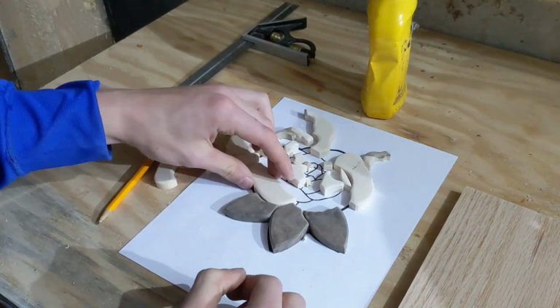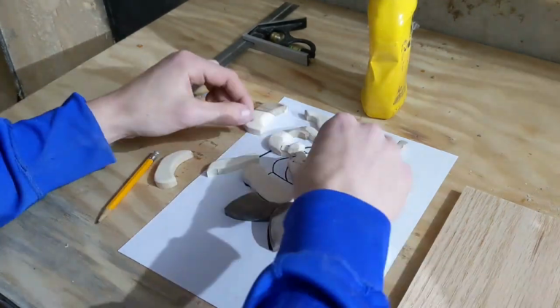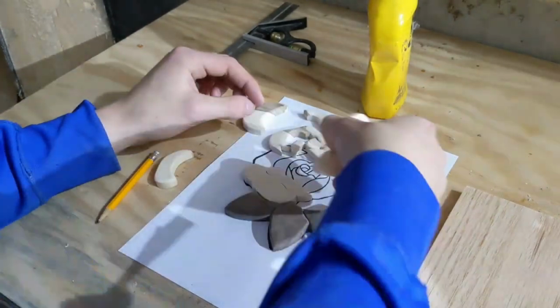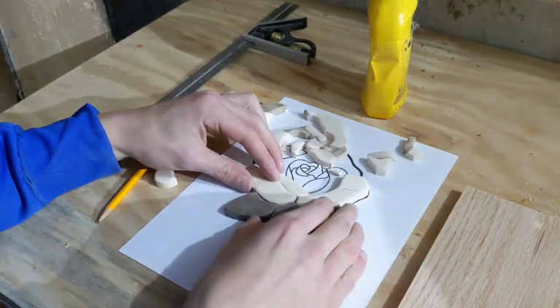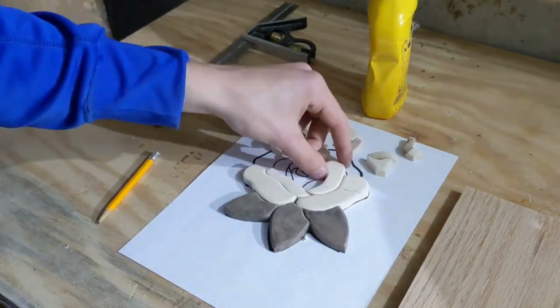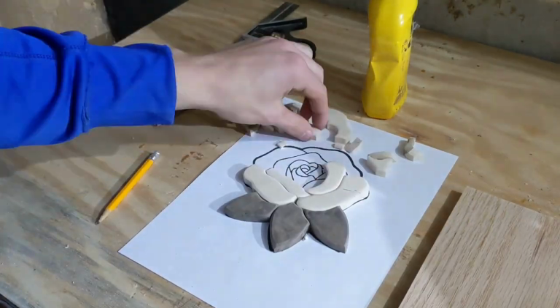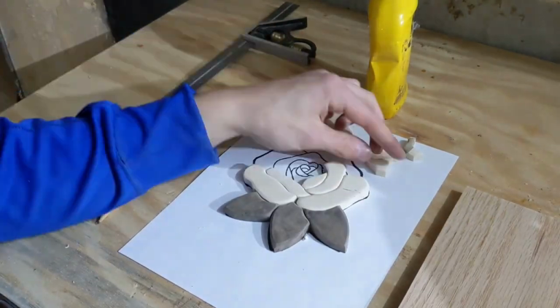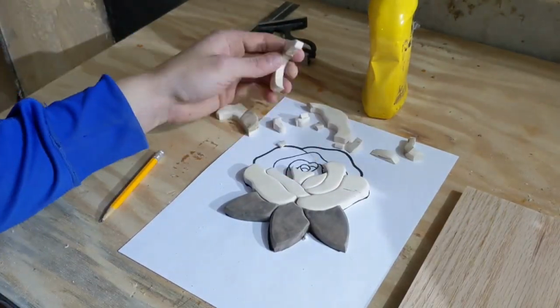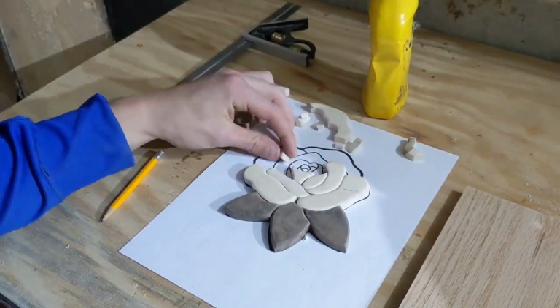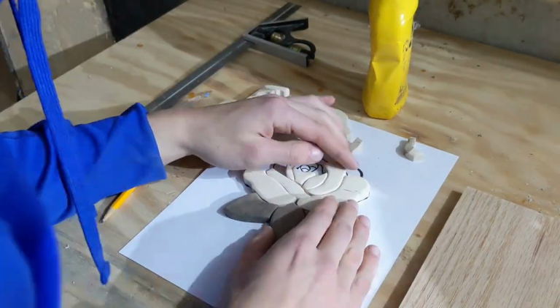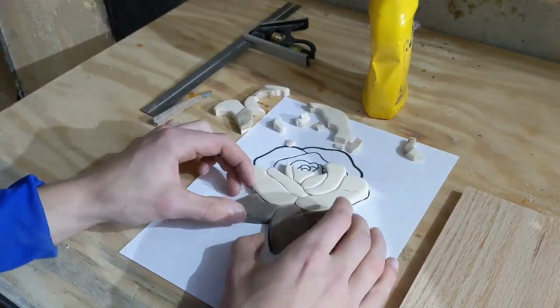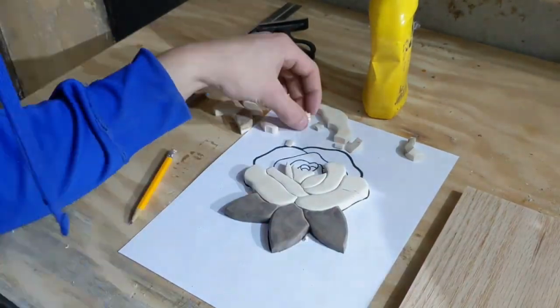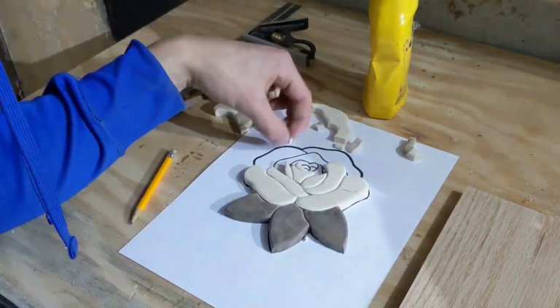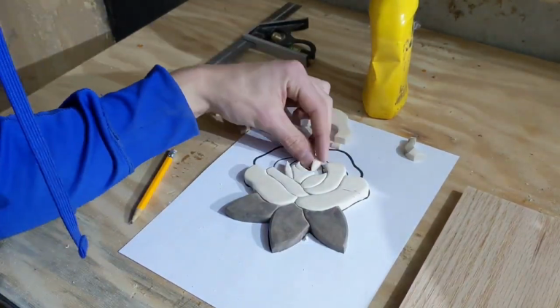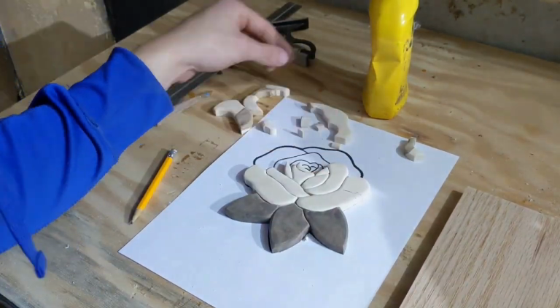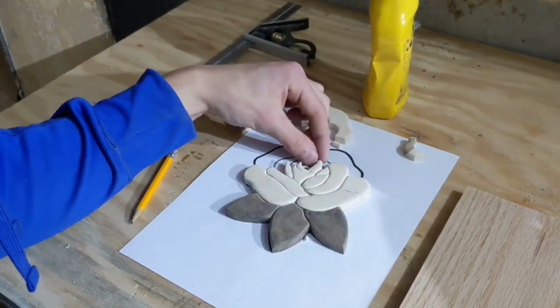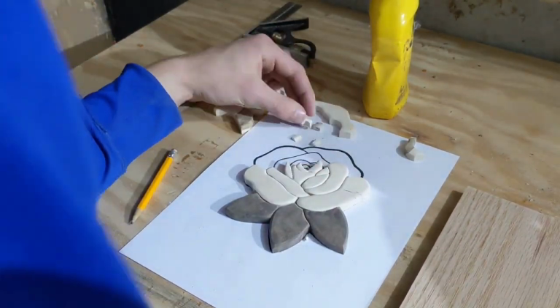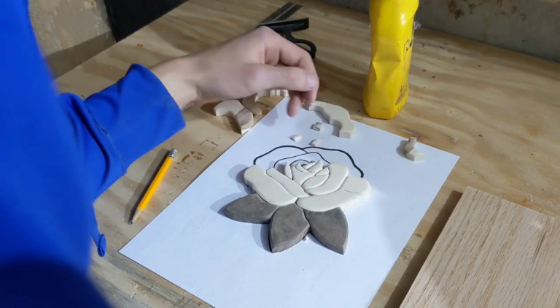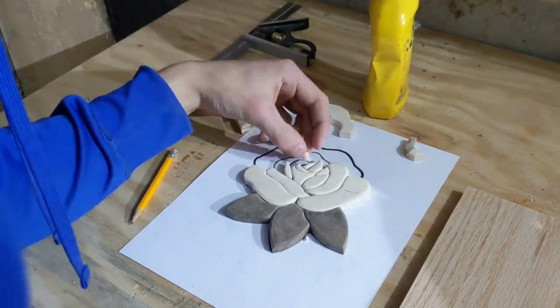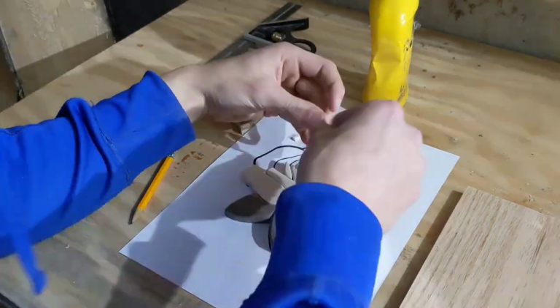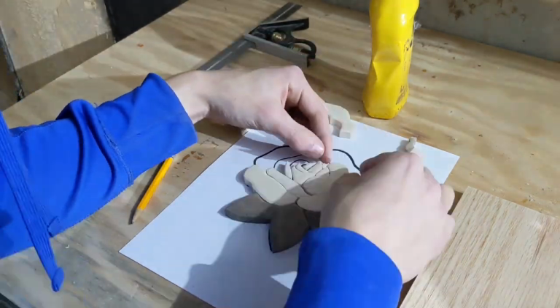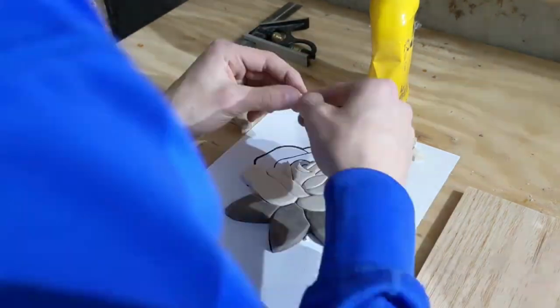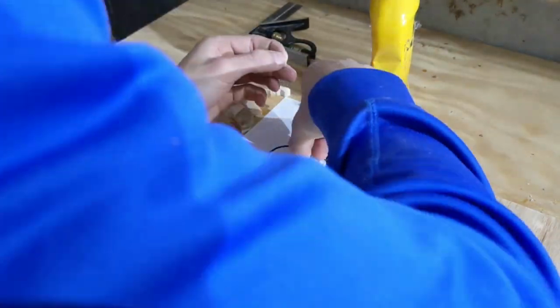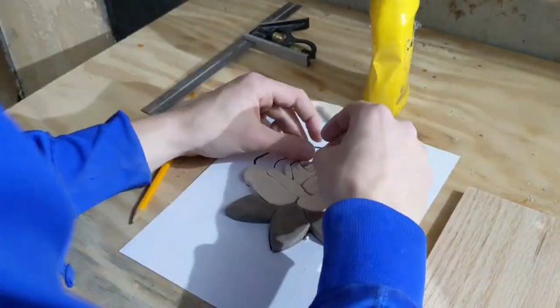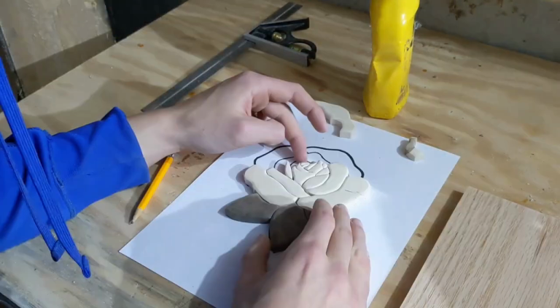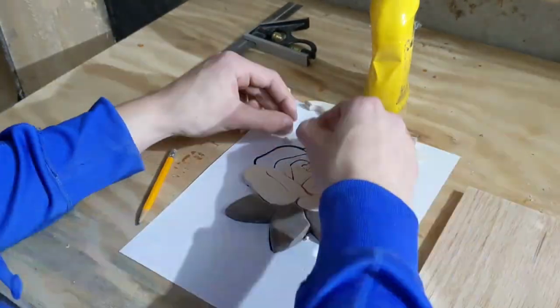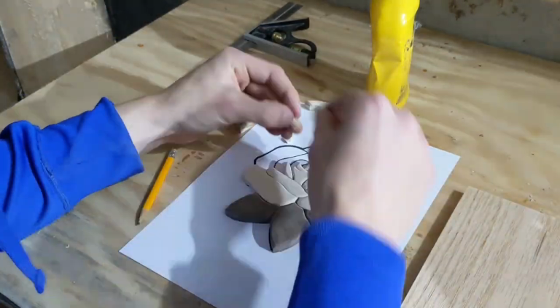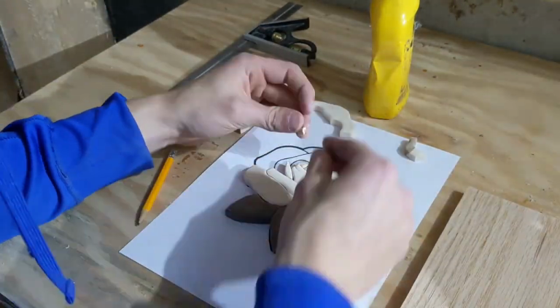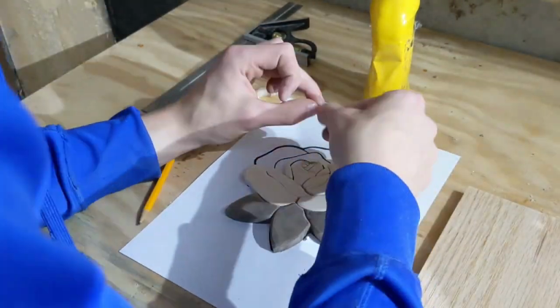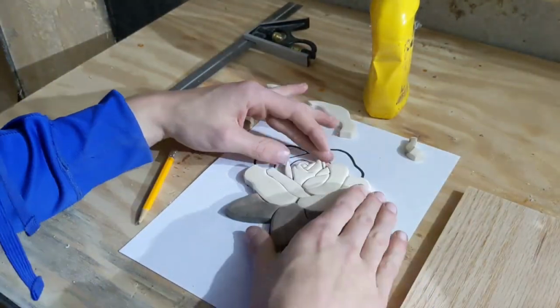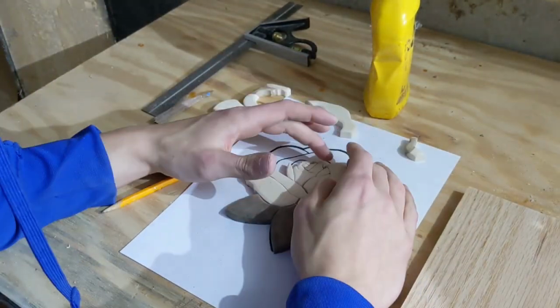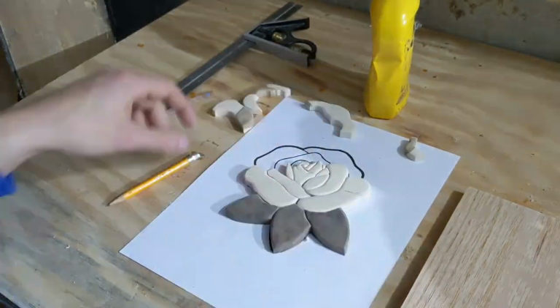After adding the rounded edge to all of the pieces, I put together the puzzle one more time just to enjoy the look of it. Enjoy.